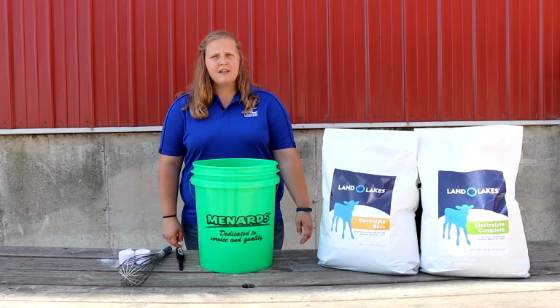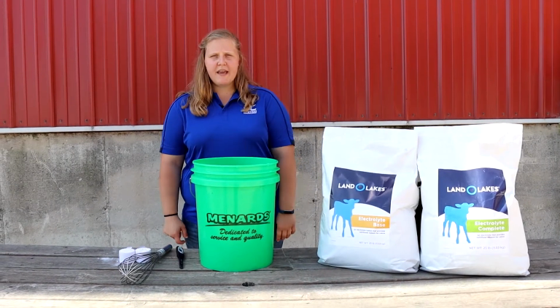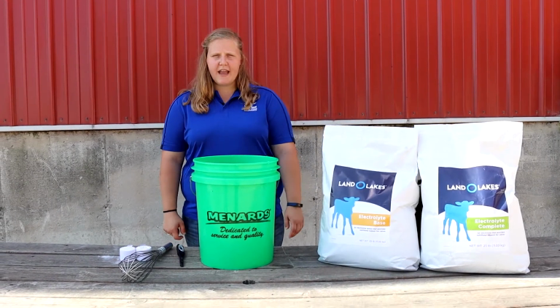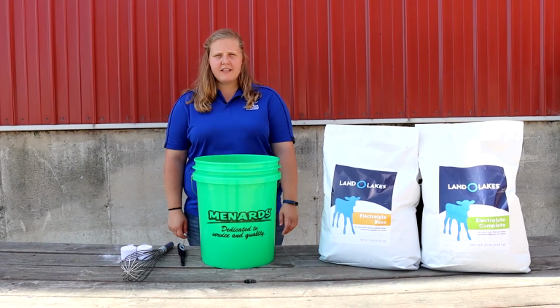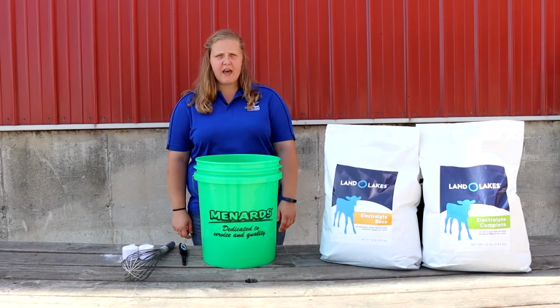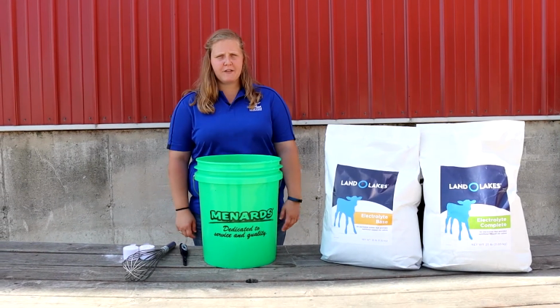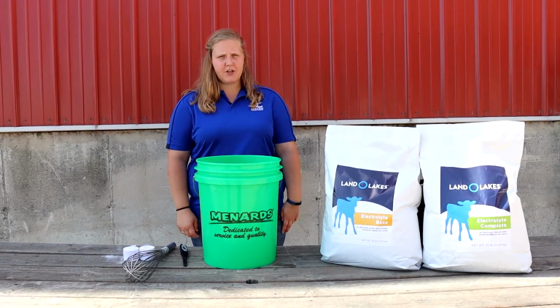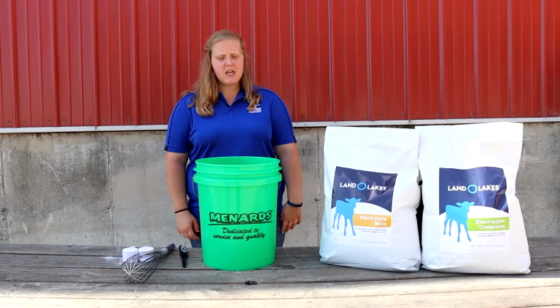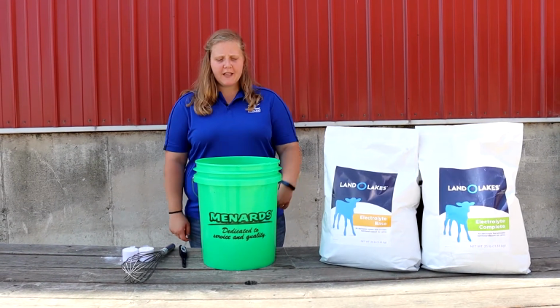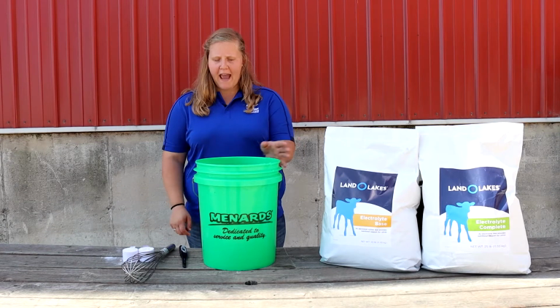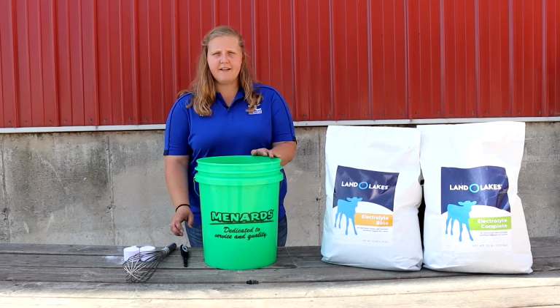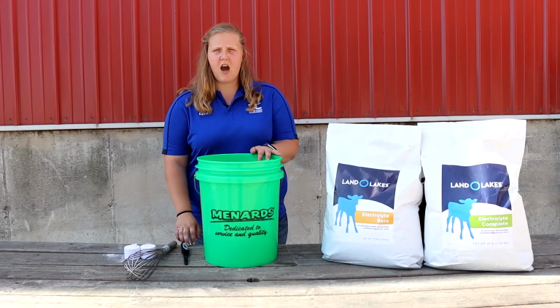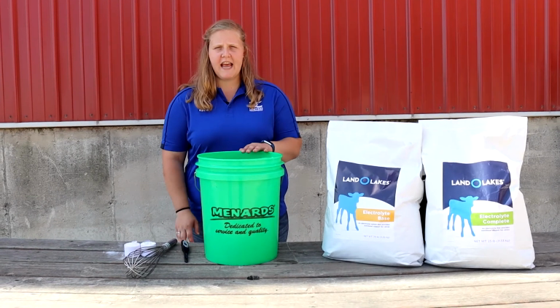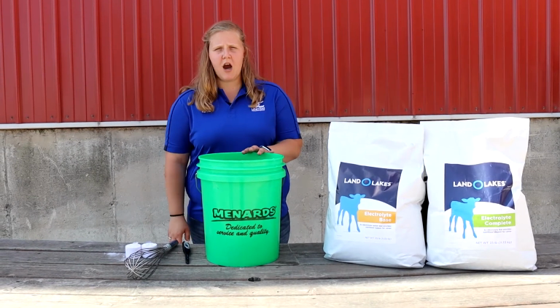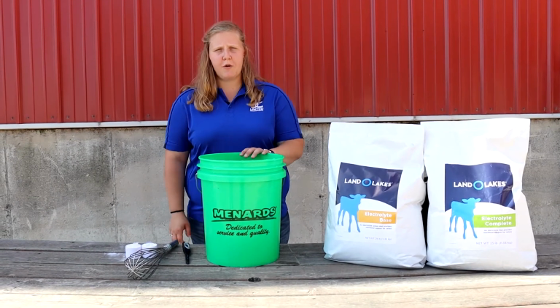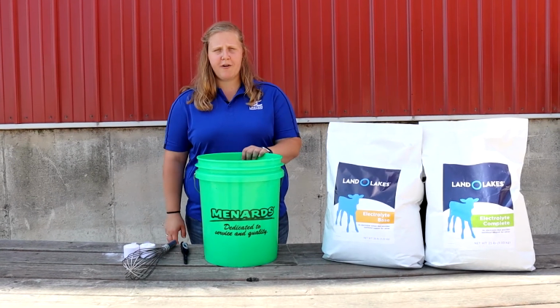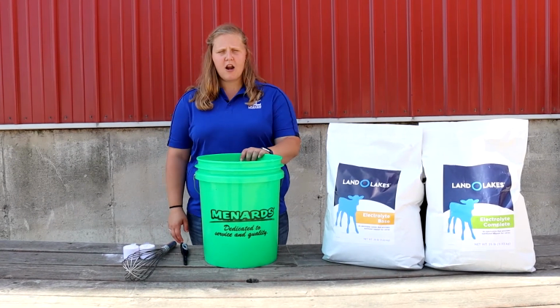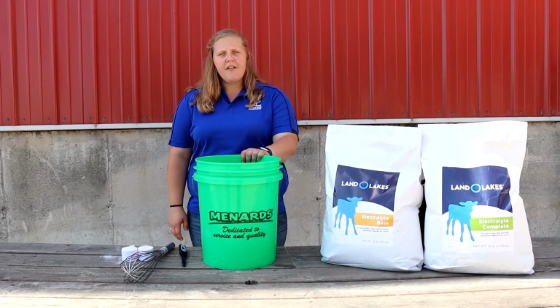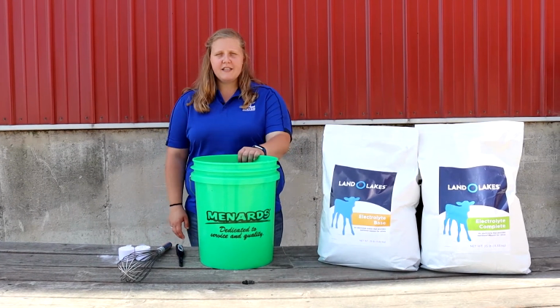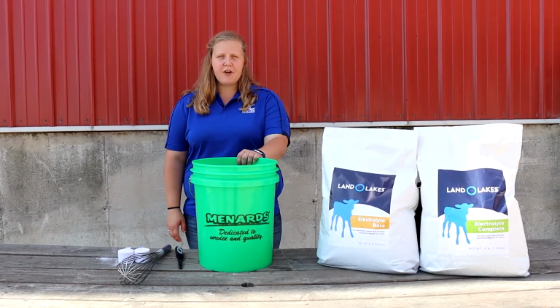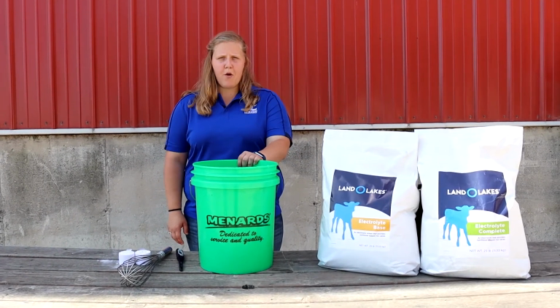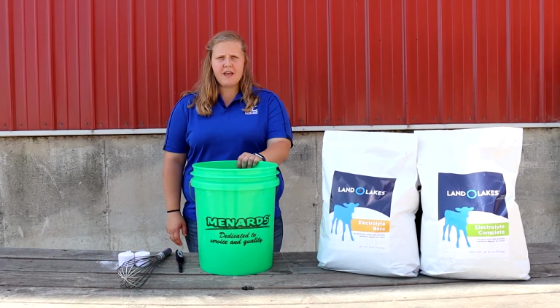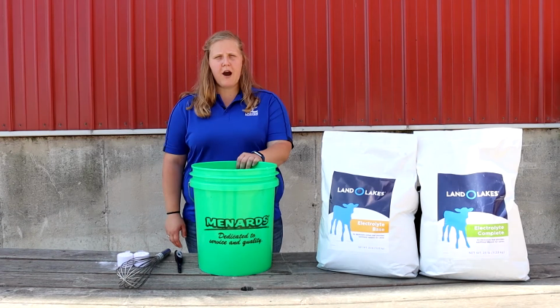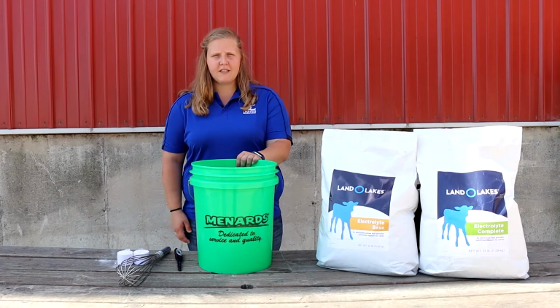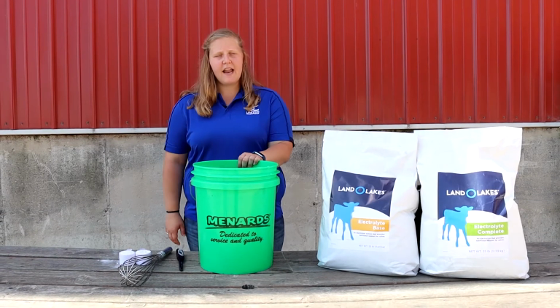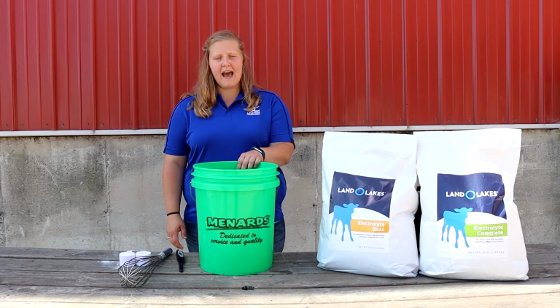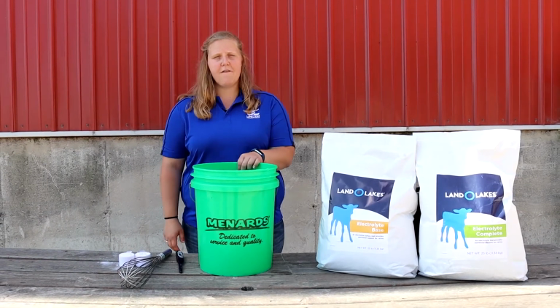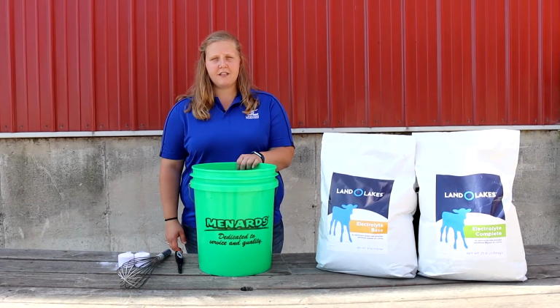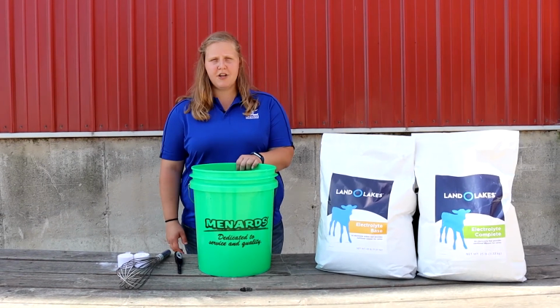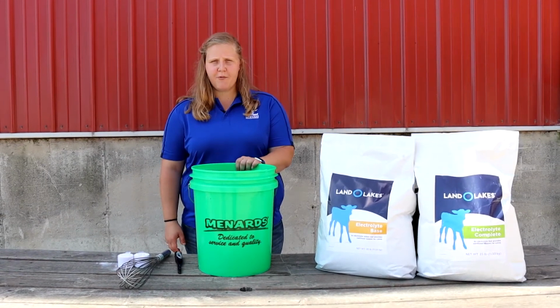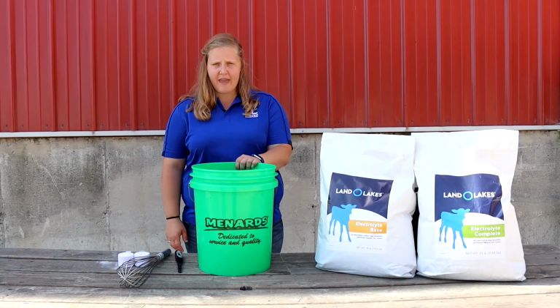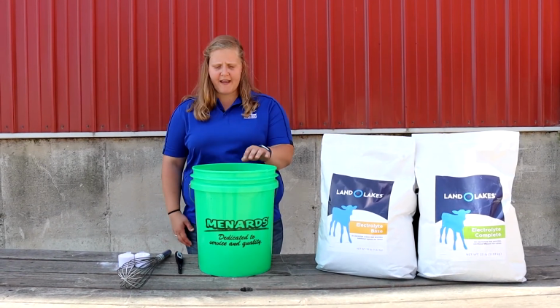To mix Land O'Lakes electrolyte base for heat stress, you'll need five gallons of 110 to 120 degree water. This is extremely important because if the water is not hot enough, the suspension agent will not be activated.